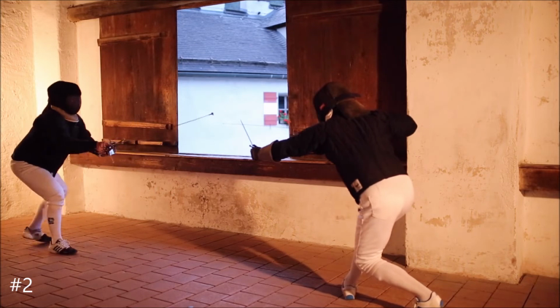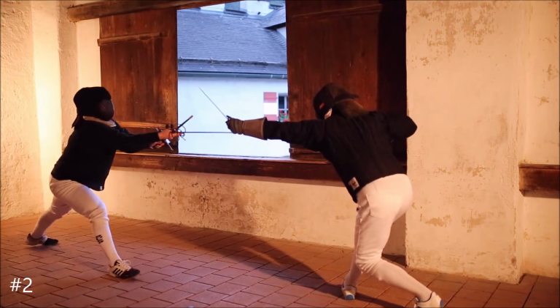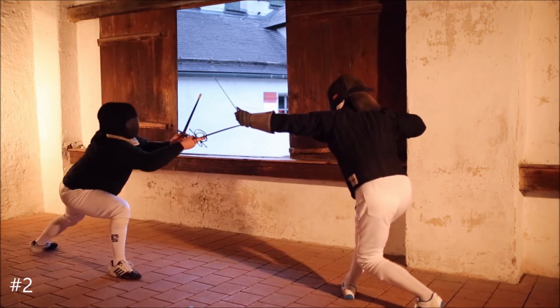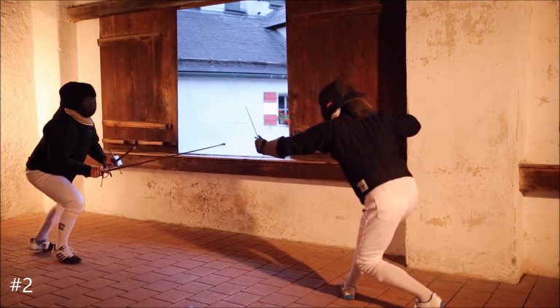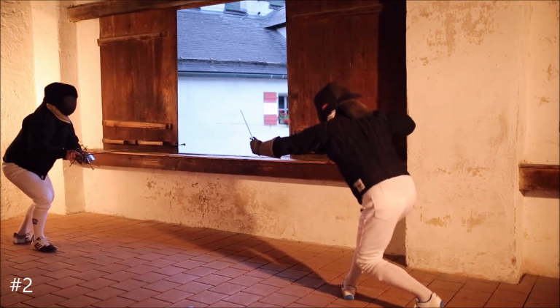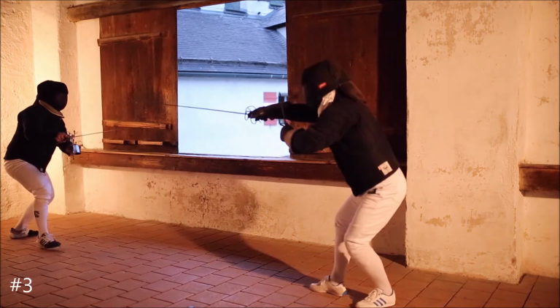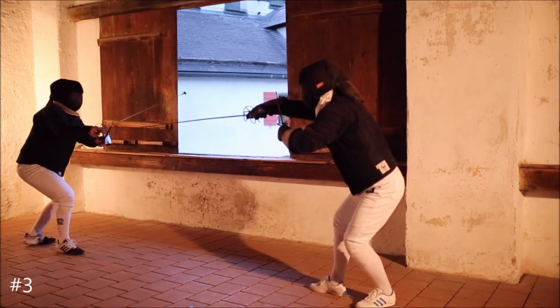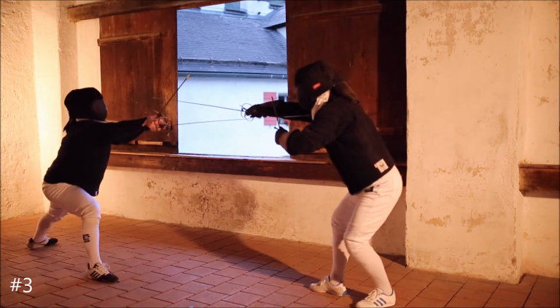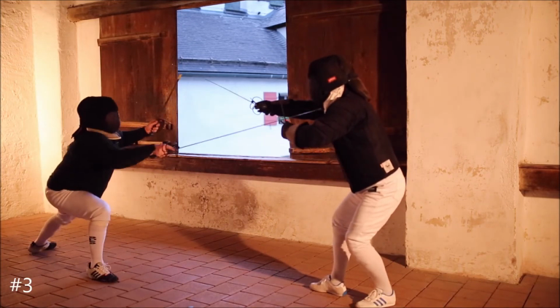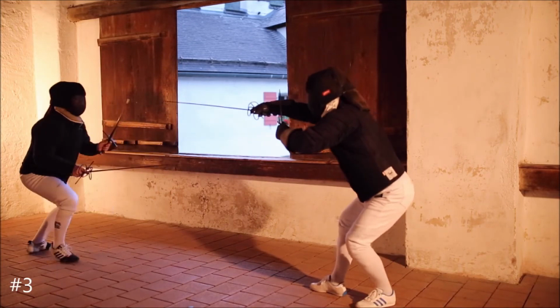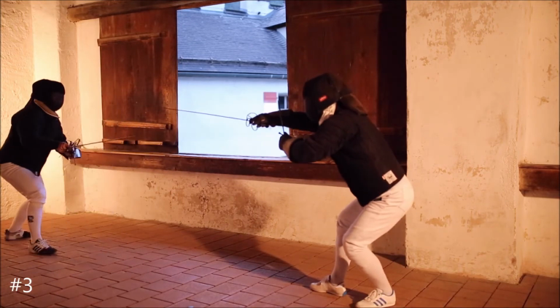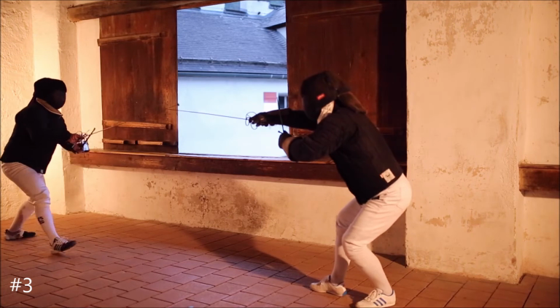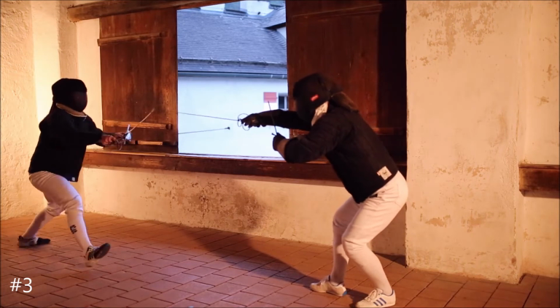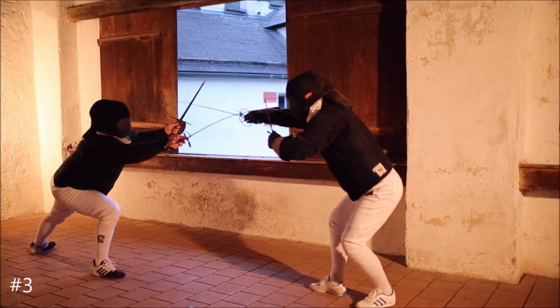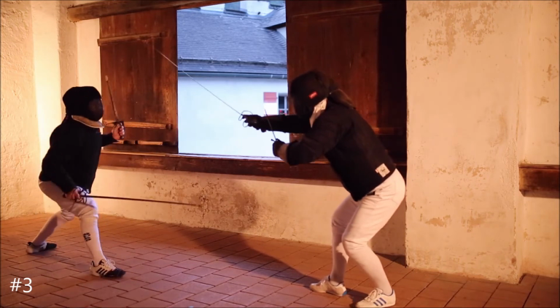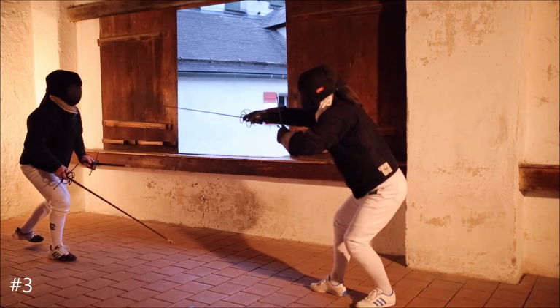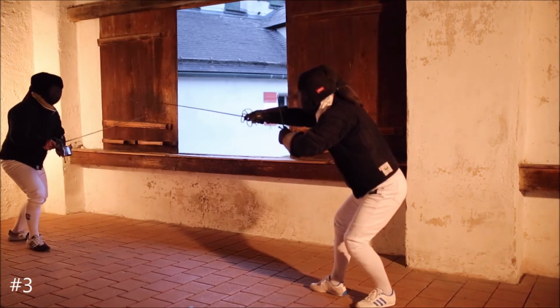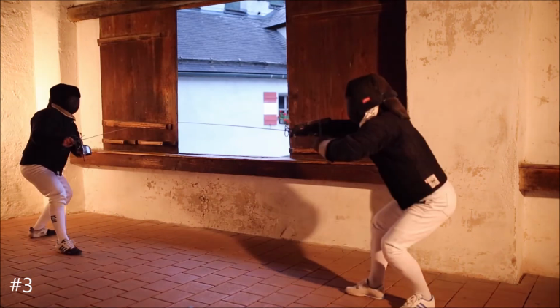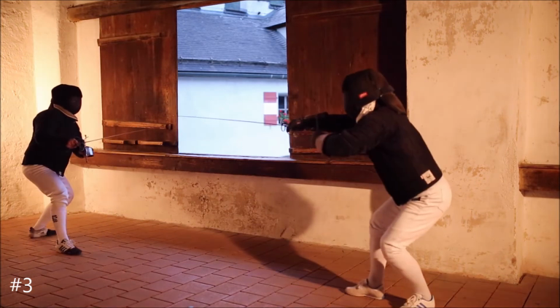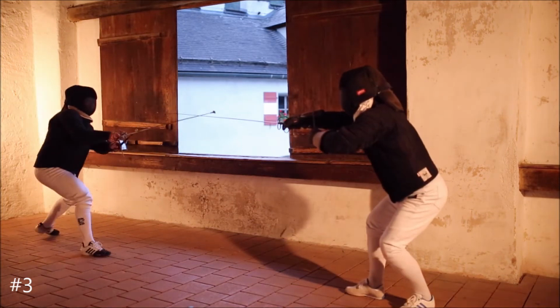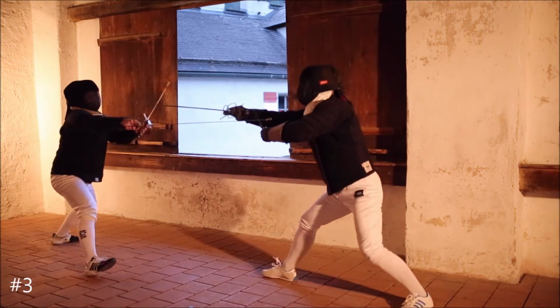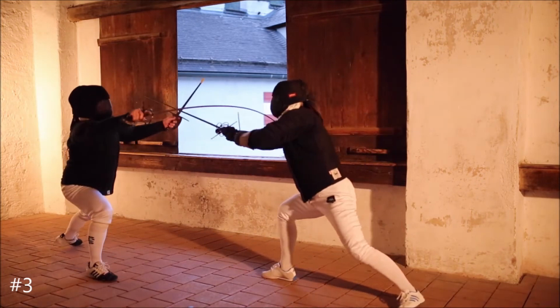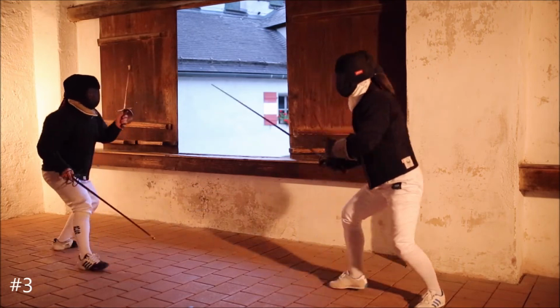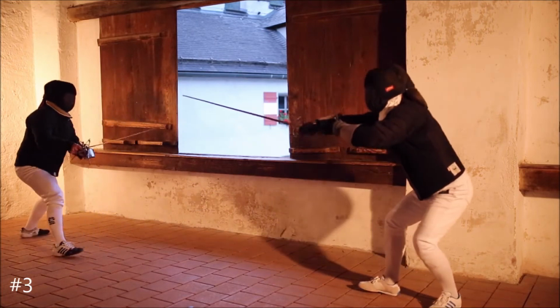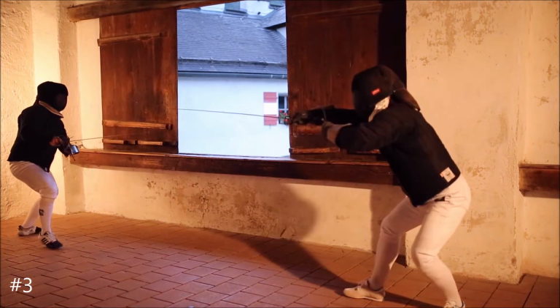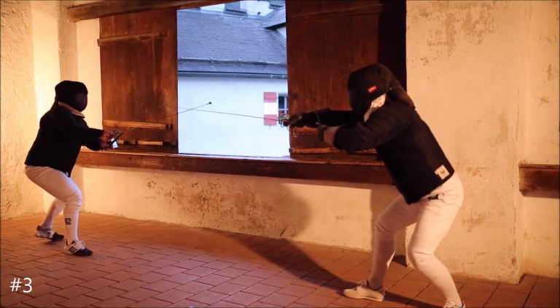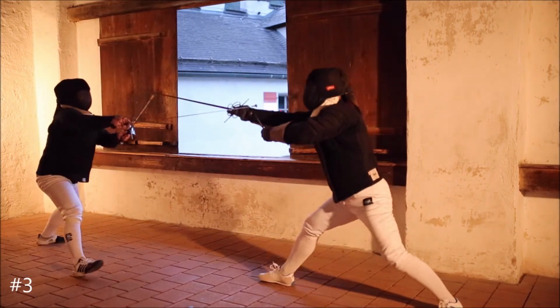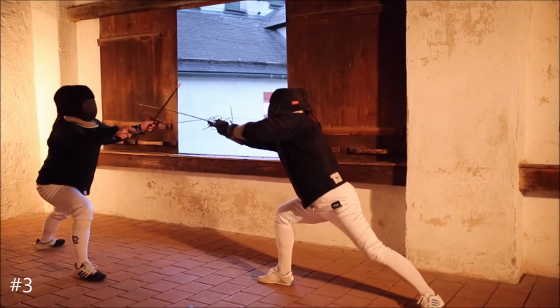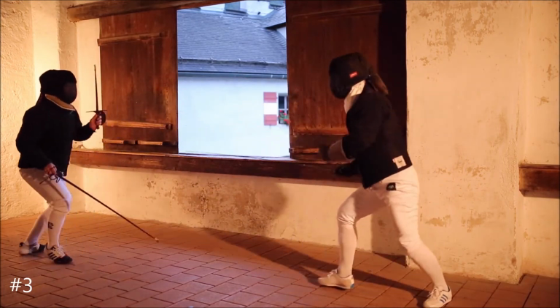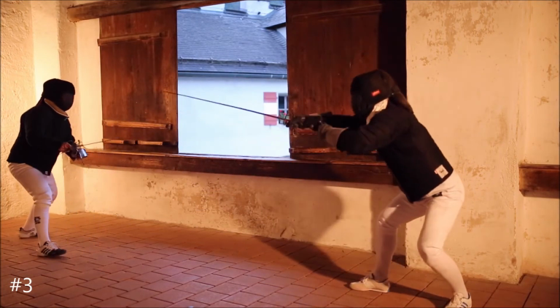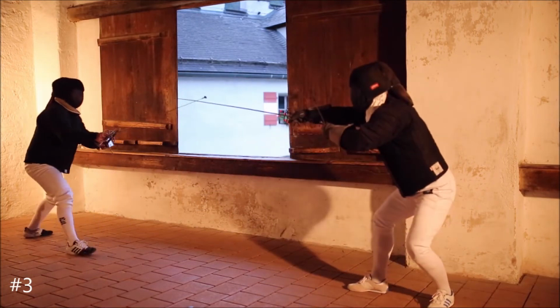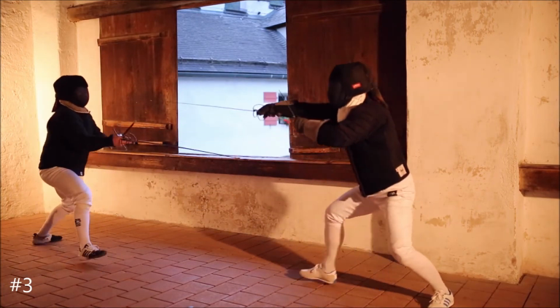Feint outside of his dagger and thrust inside, that in quarta again to achieve a better angle. Bind his sword on both sides to provoke the cavazione, then cover by the dagger and push your thrust home. Do that whether he attacks or not. You will thrust the bow in seconda, but inside his dagger in quarta.